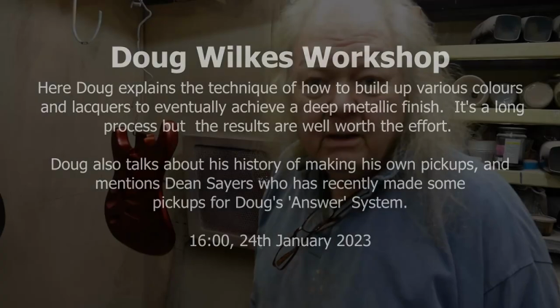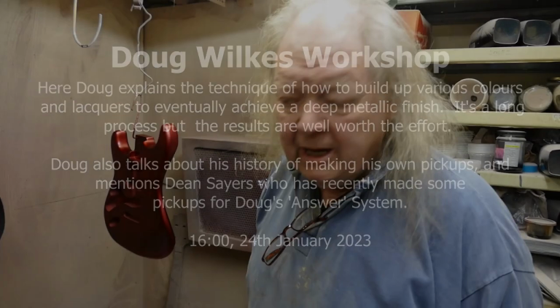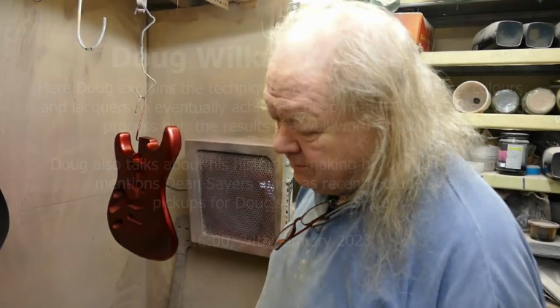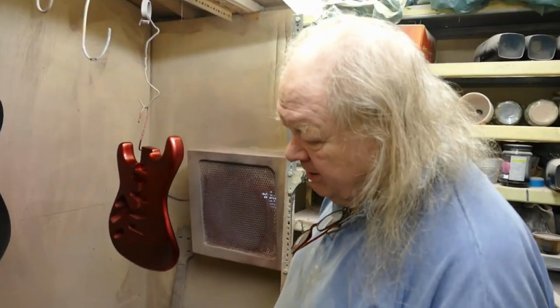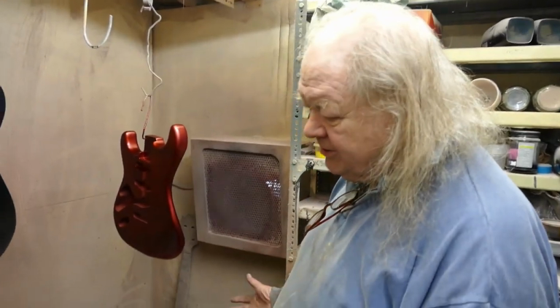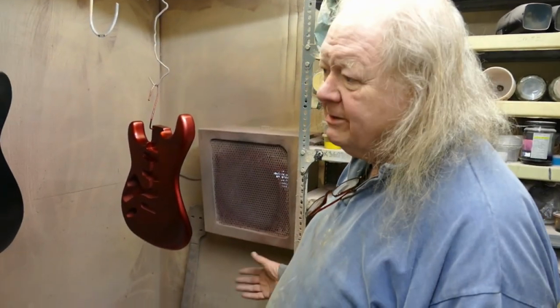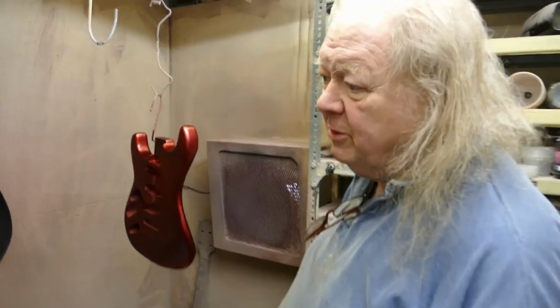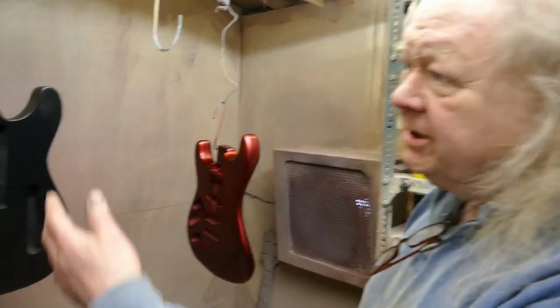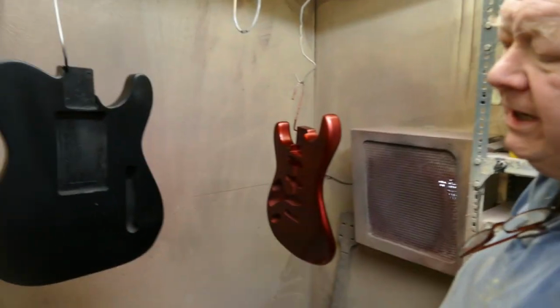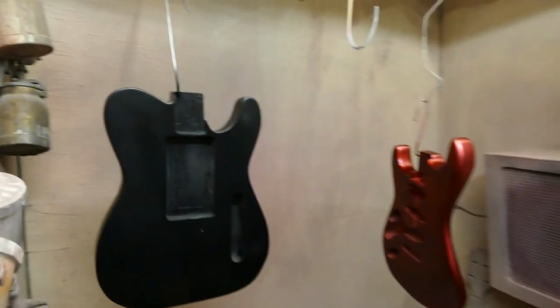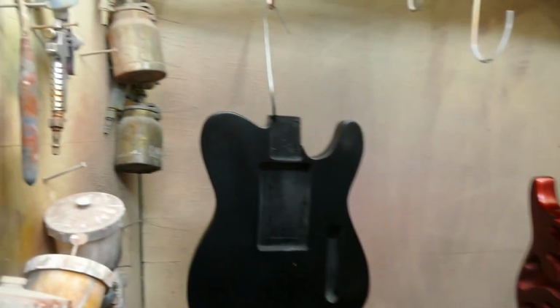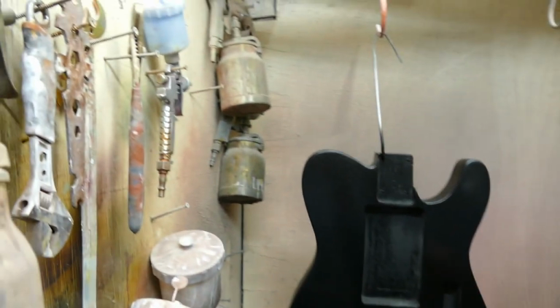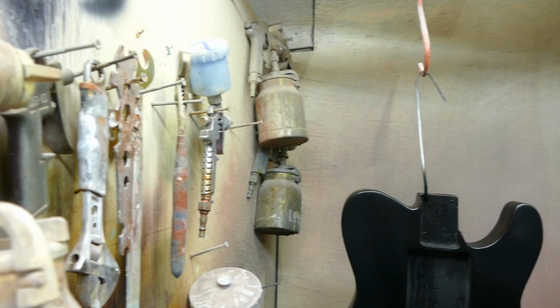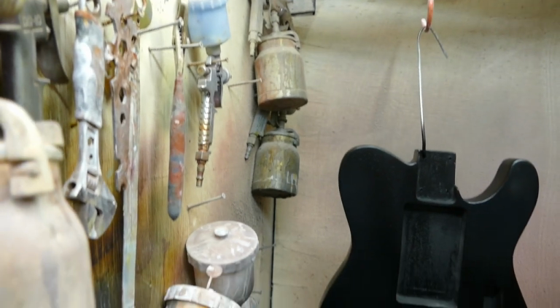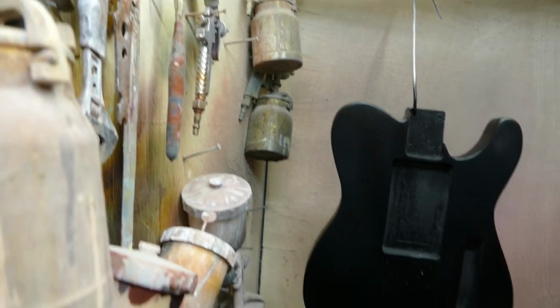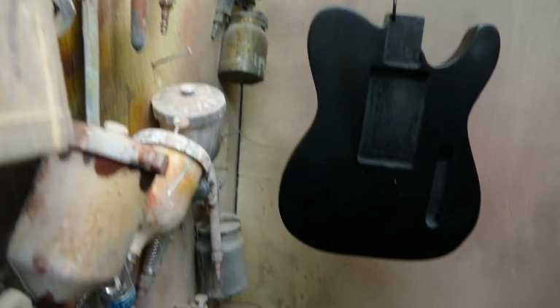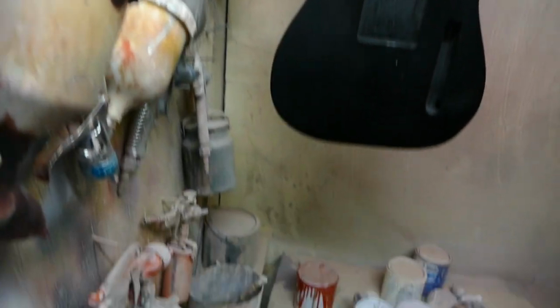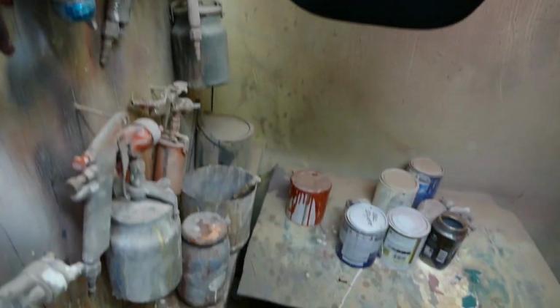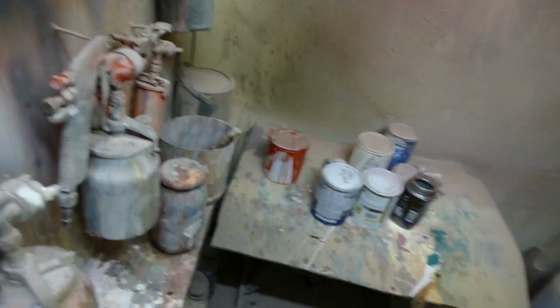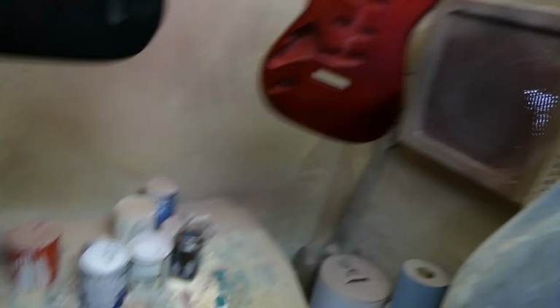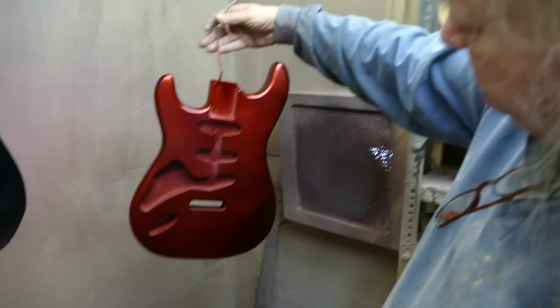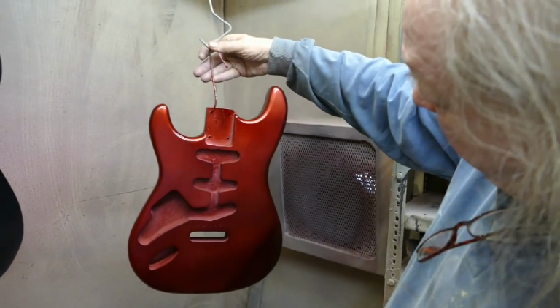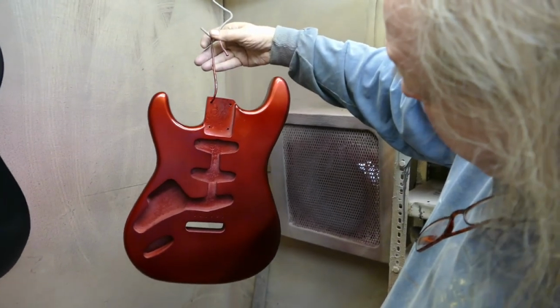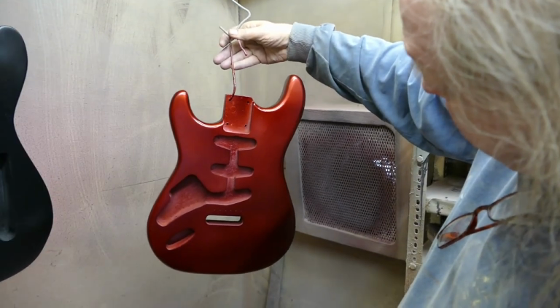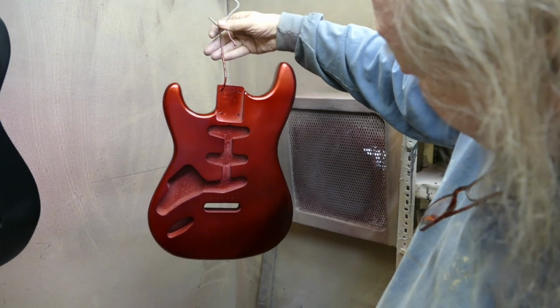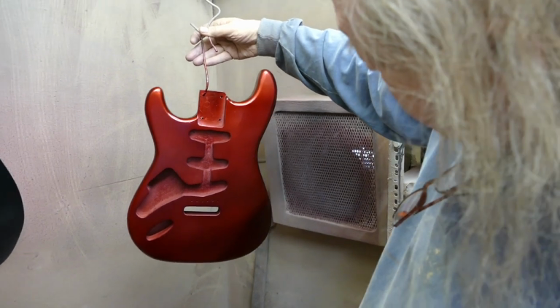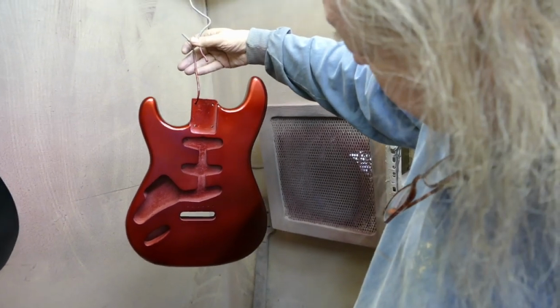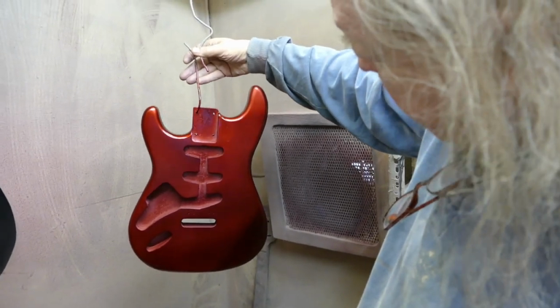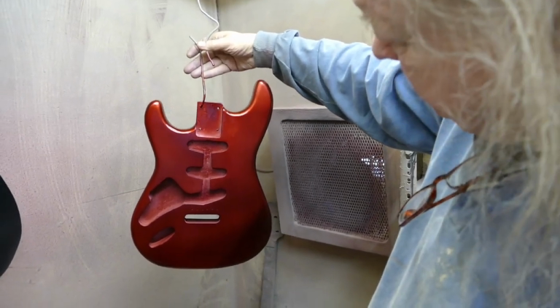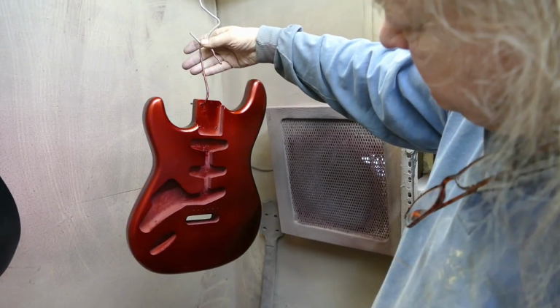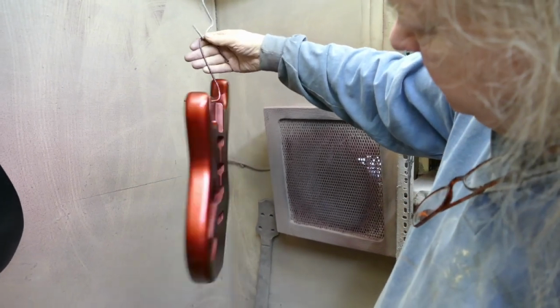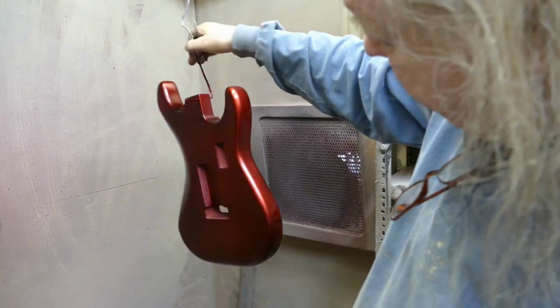We are now at my absolutely well turned out spray booth — as you can see, everything is so neat. Don't look at the dust. I'm doing this one for Mark; he's a customer and it's metallic red.